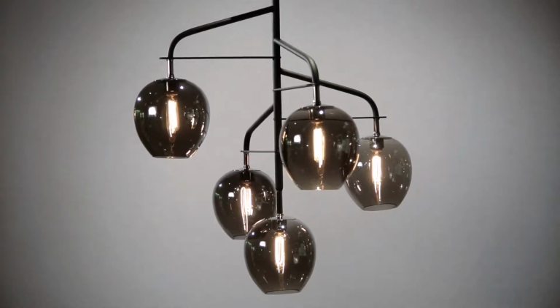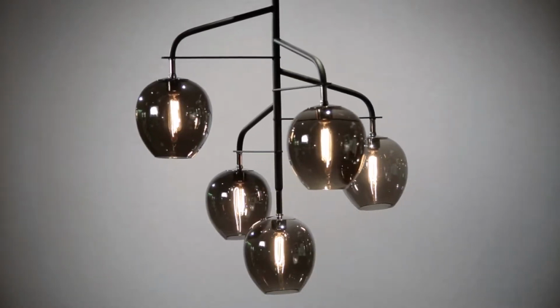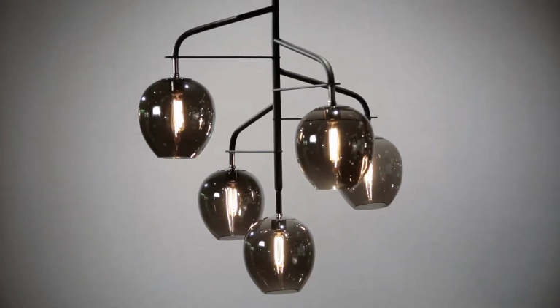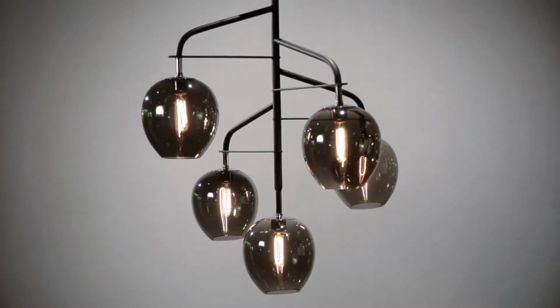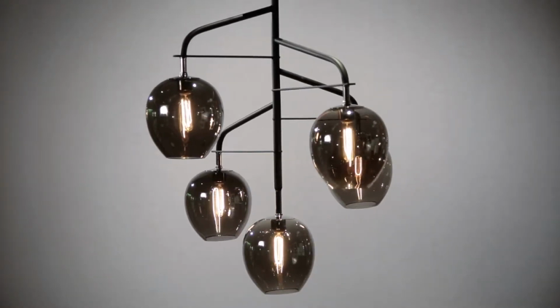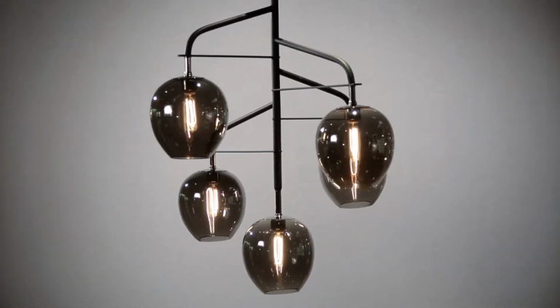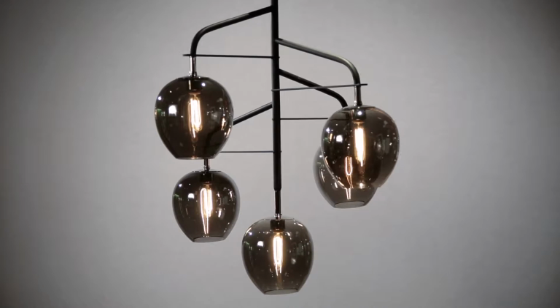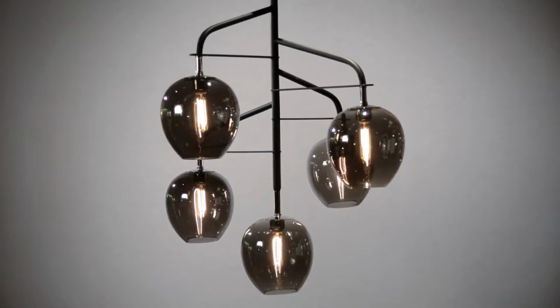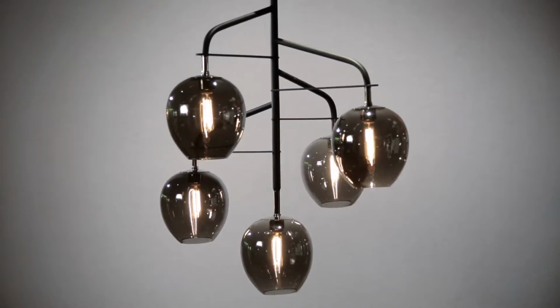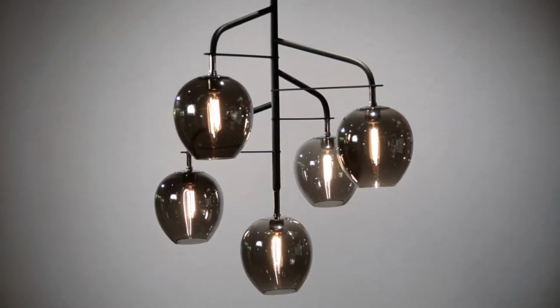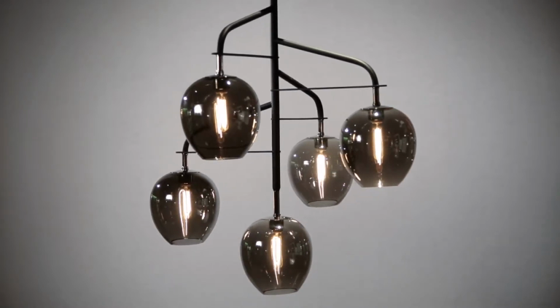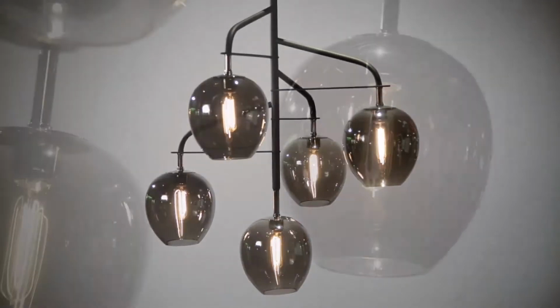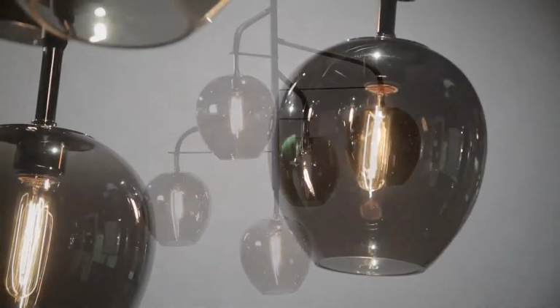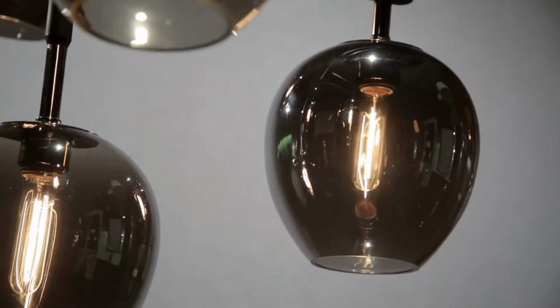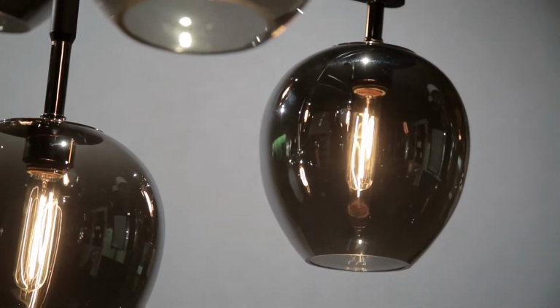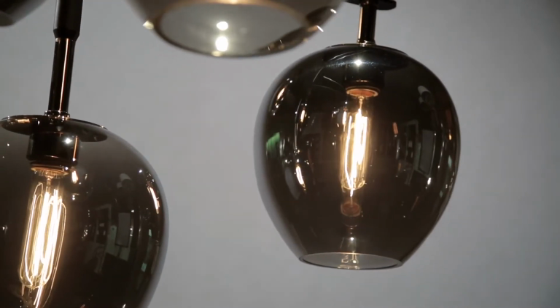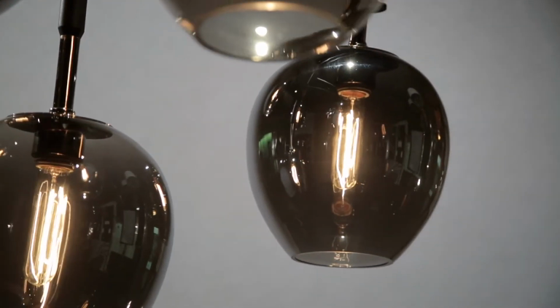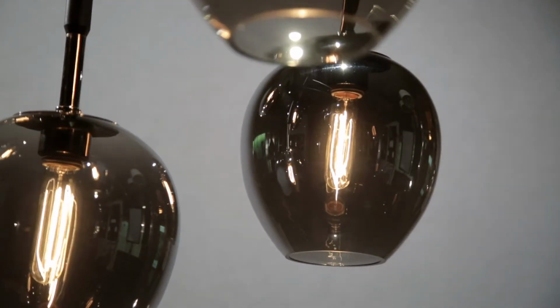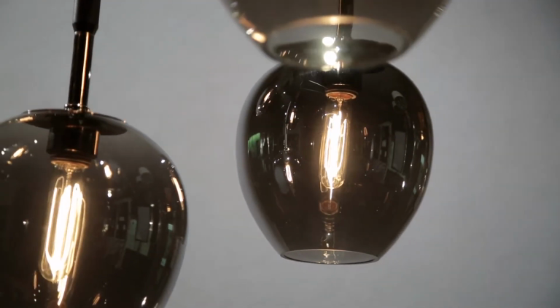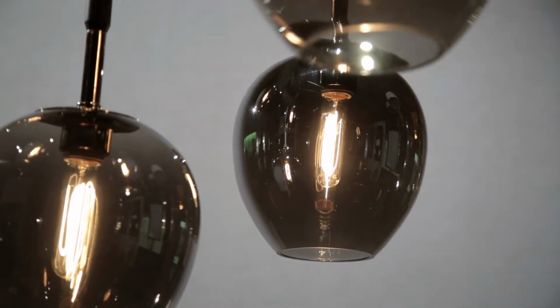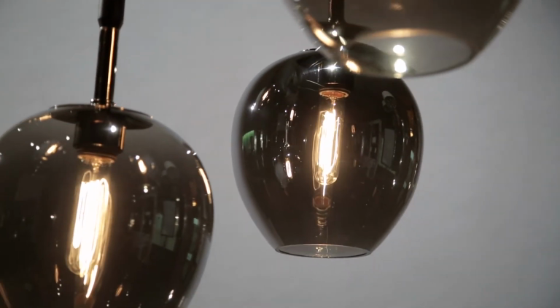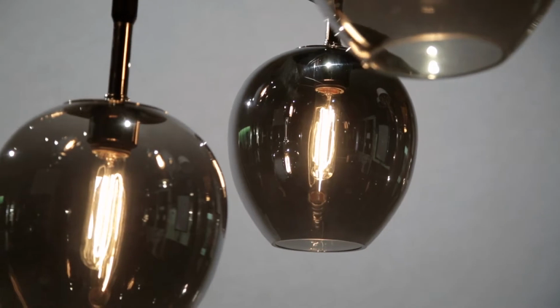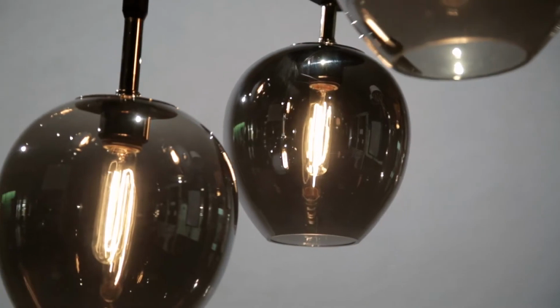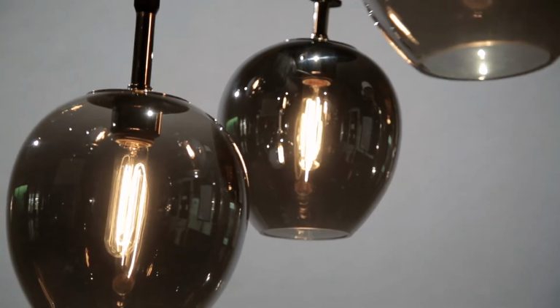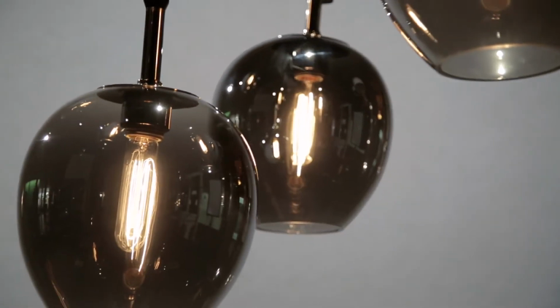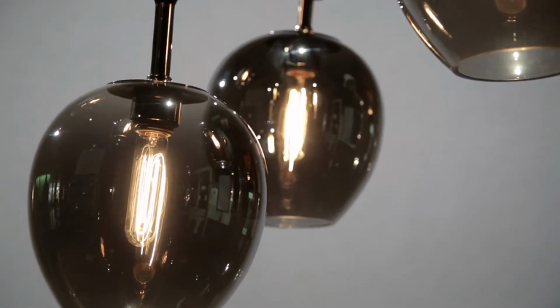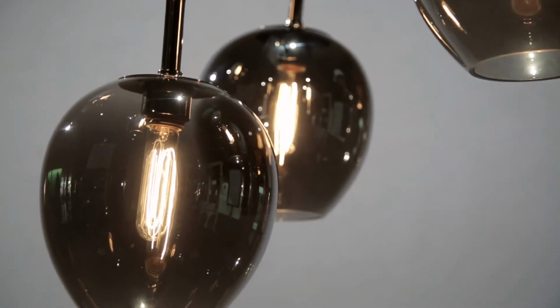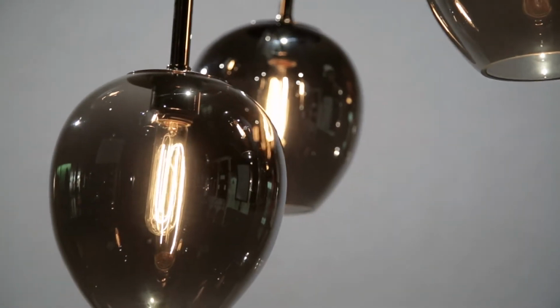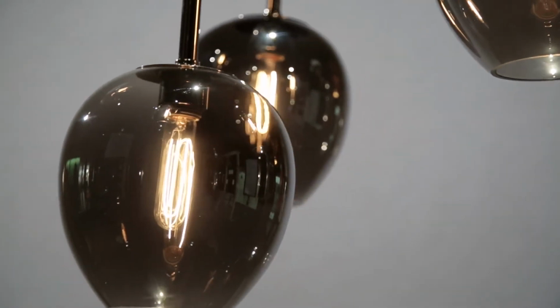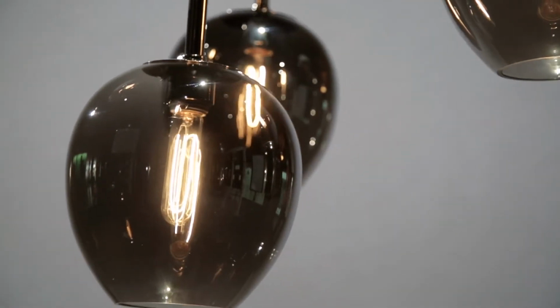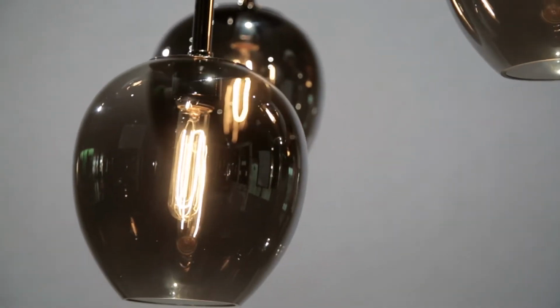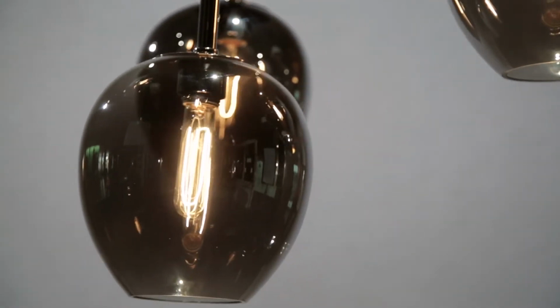Odyssey is an adventure into otherworldly lighting design. The mid-century modern aesthetic features hand-blown, plated smoked glass shades, which offer an eye-catching mirrored effect.